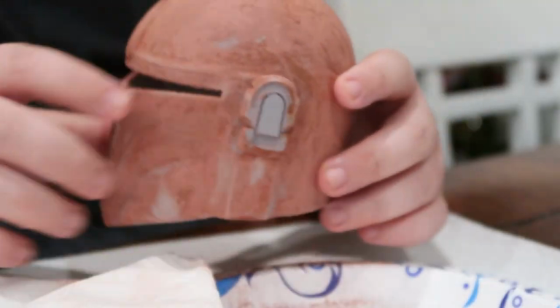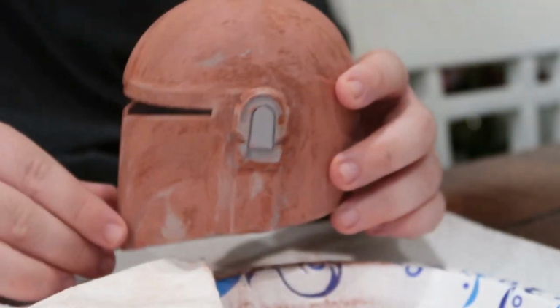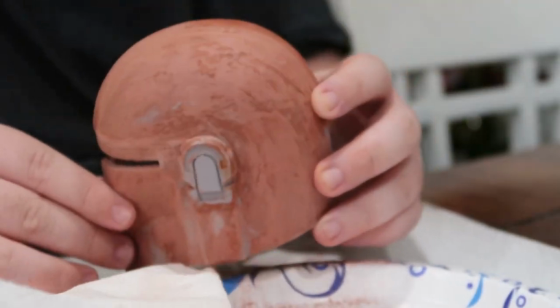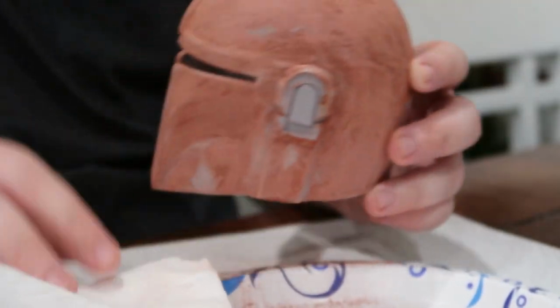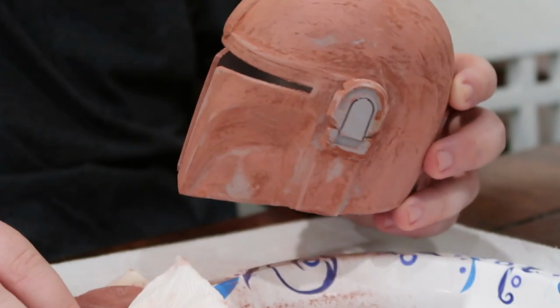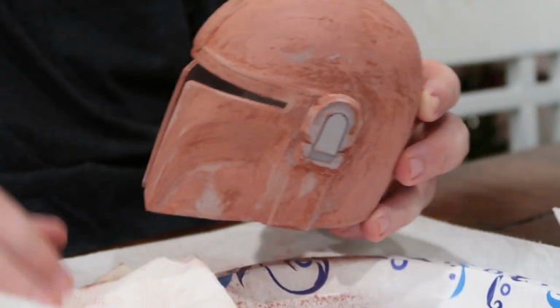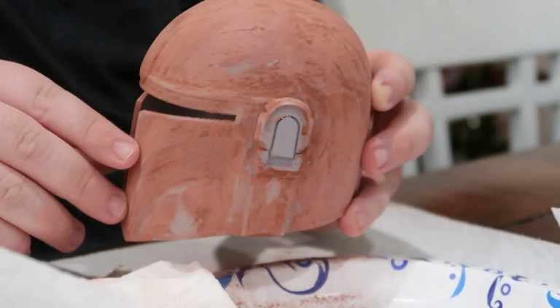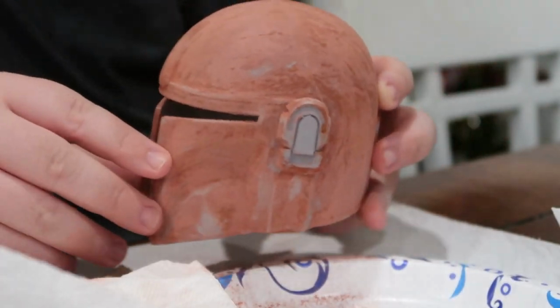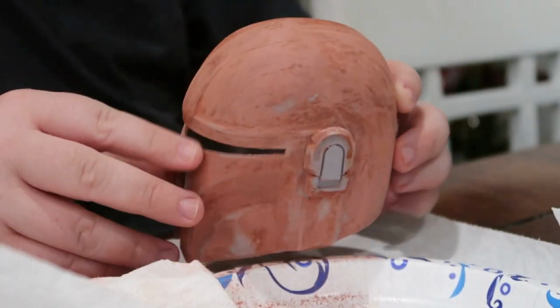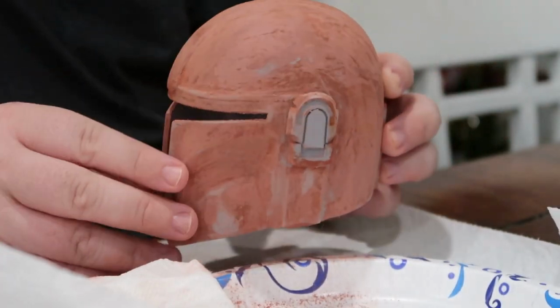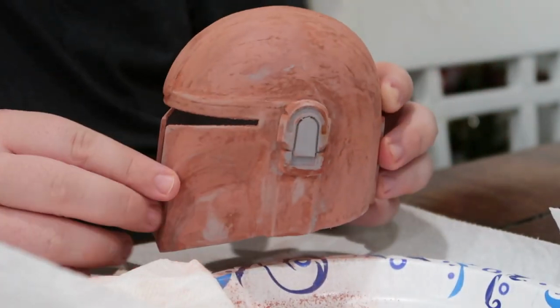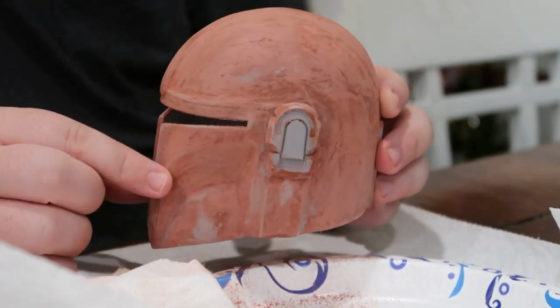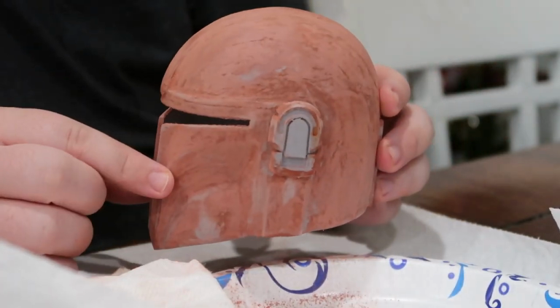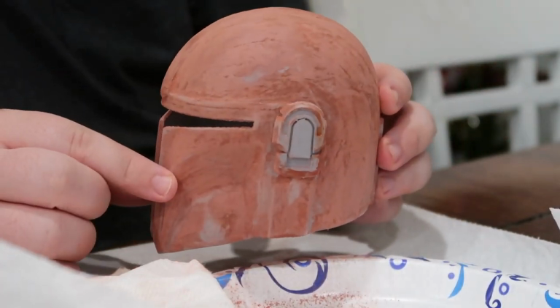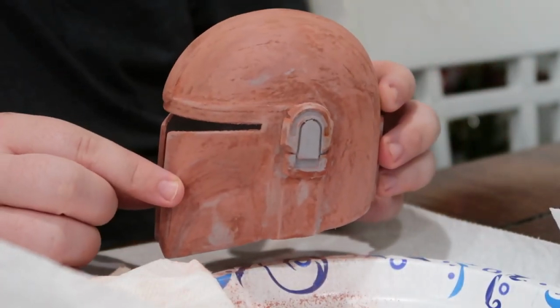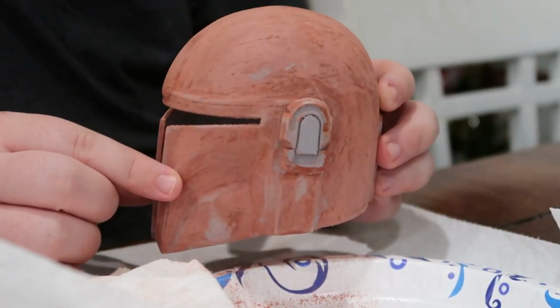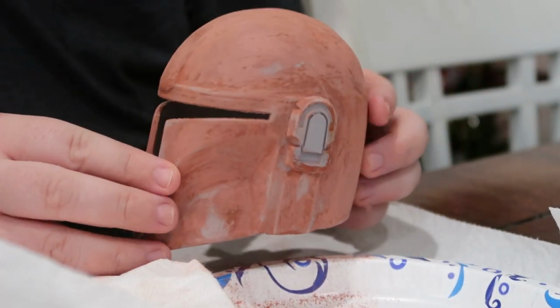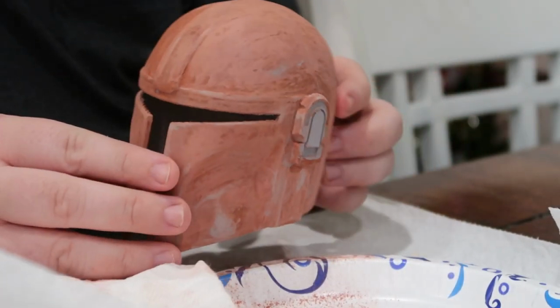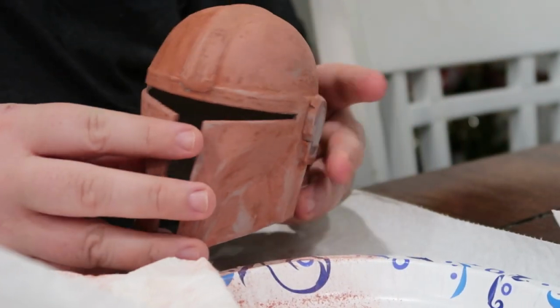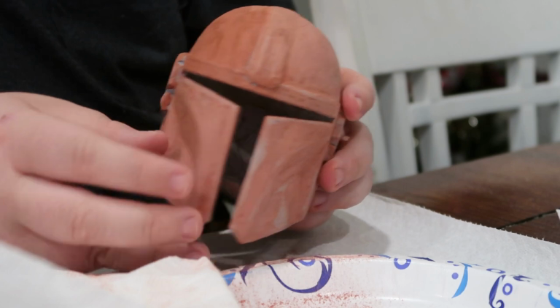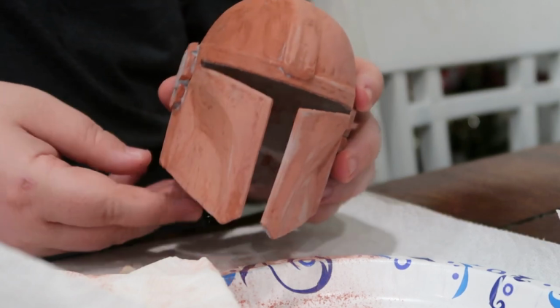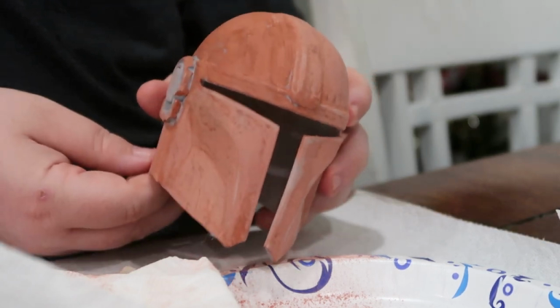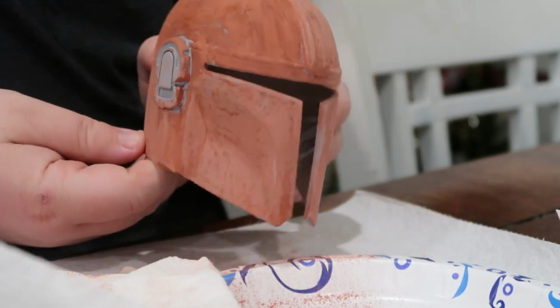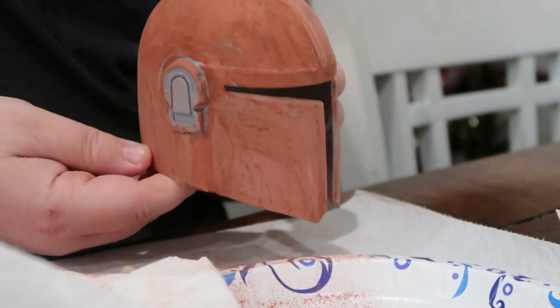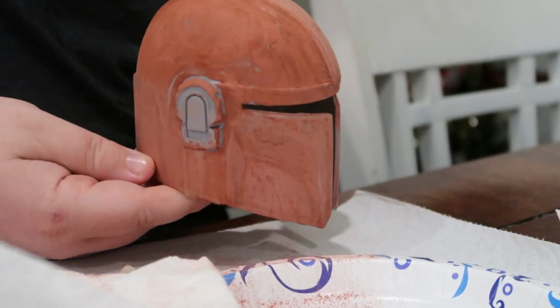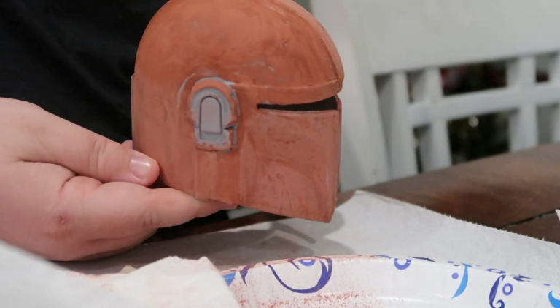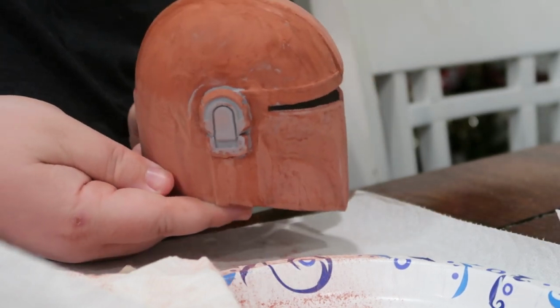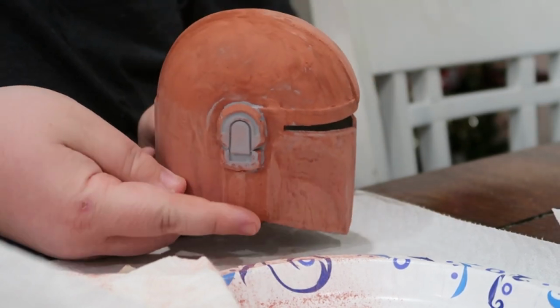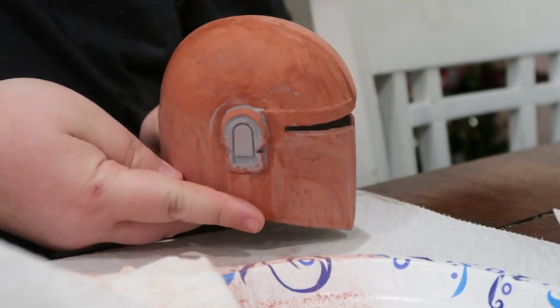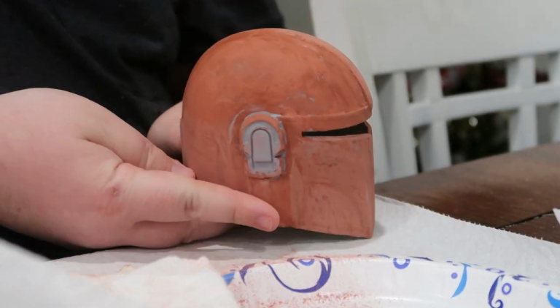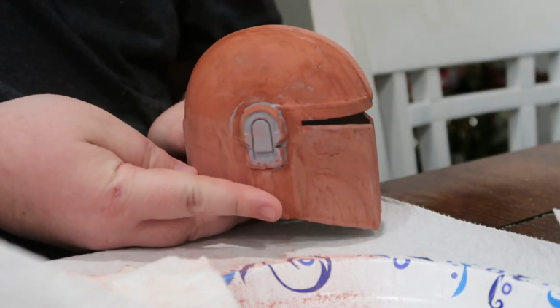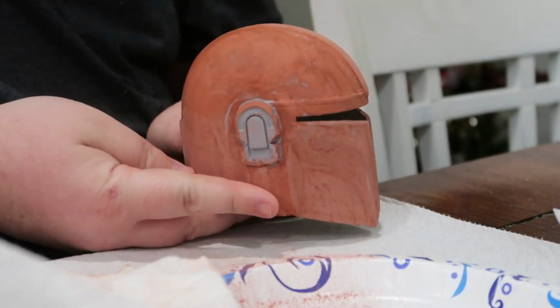My normal routine of just sanding, priming, sanding, priming and on and on would have been more than enough to get this helmet smooth before I applied the paint.